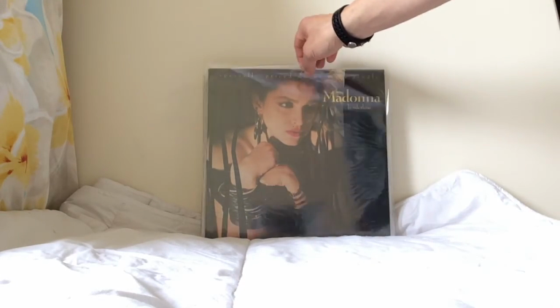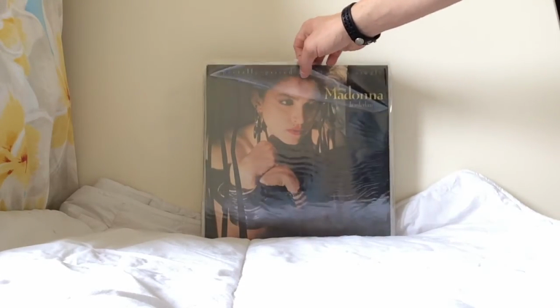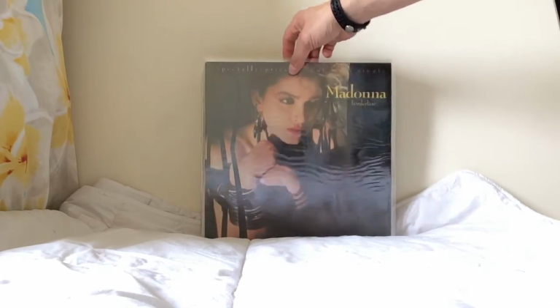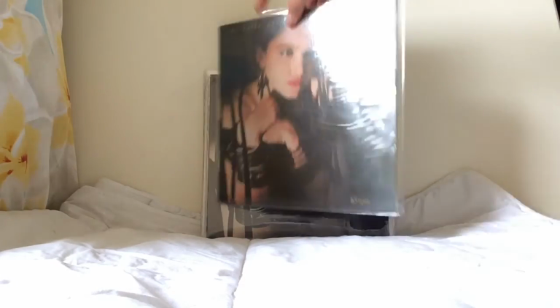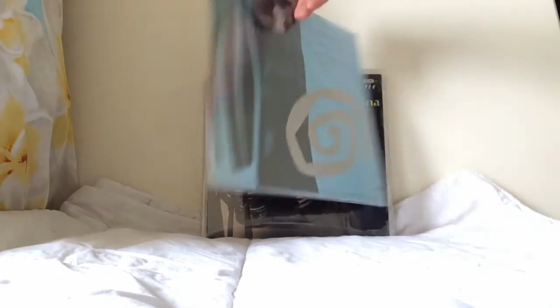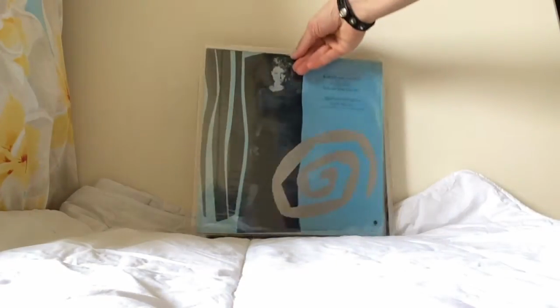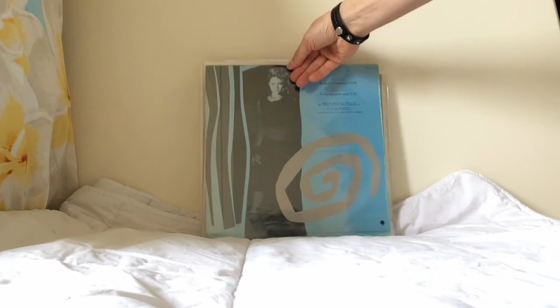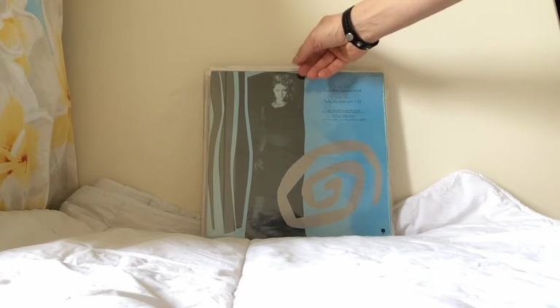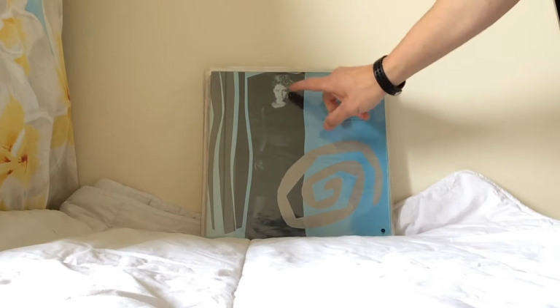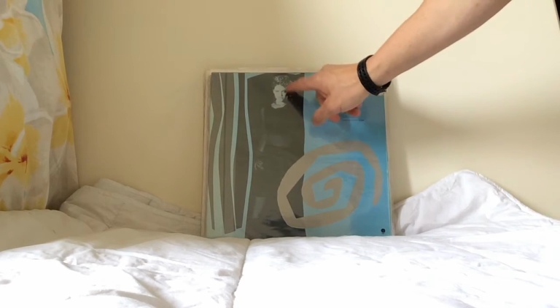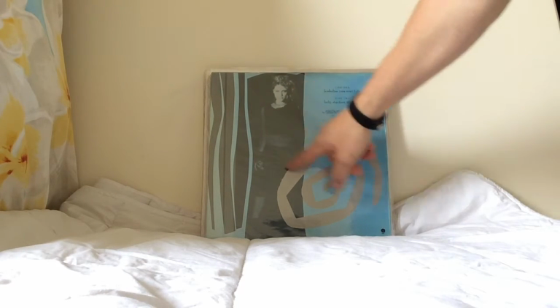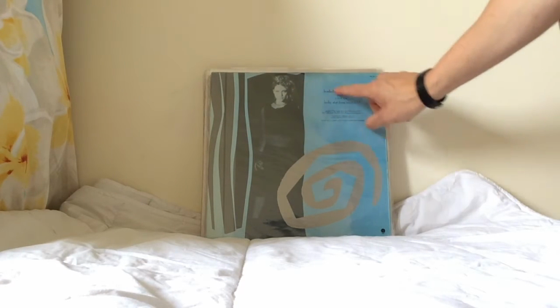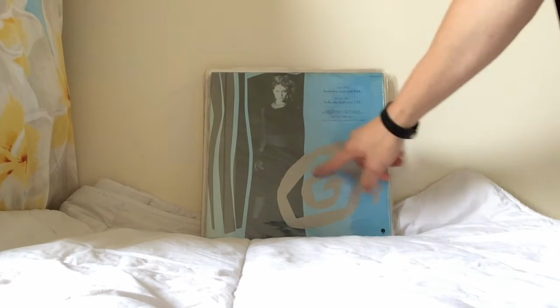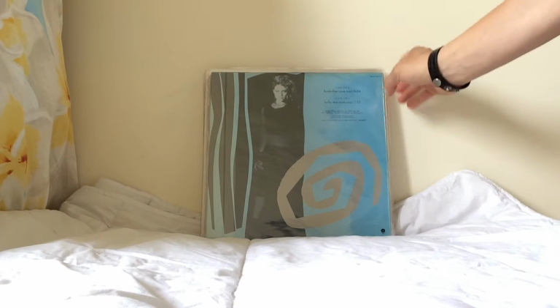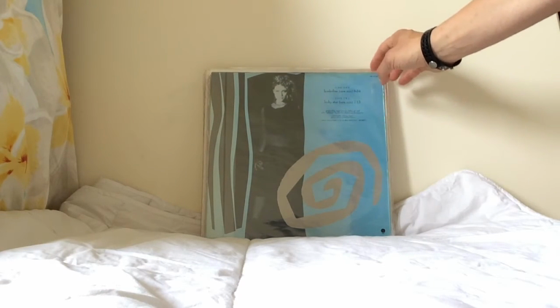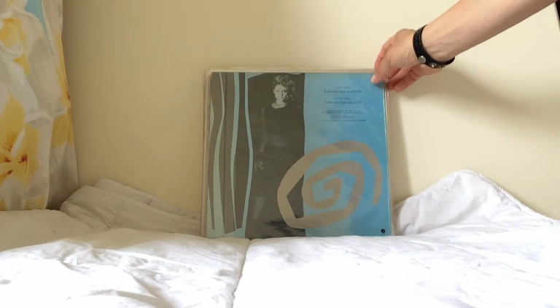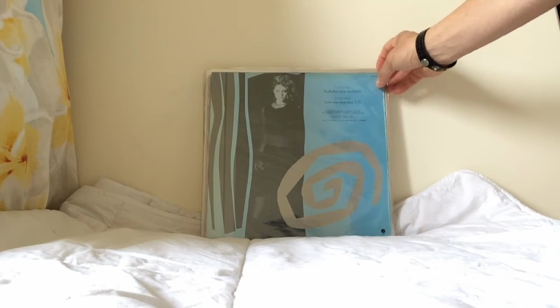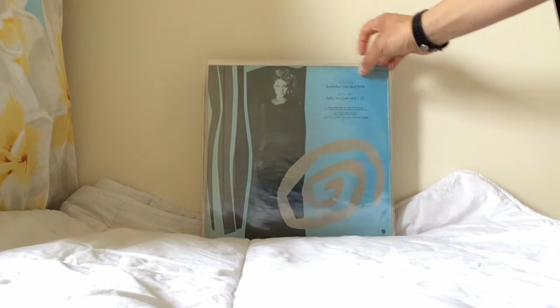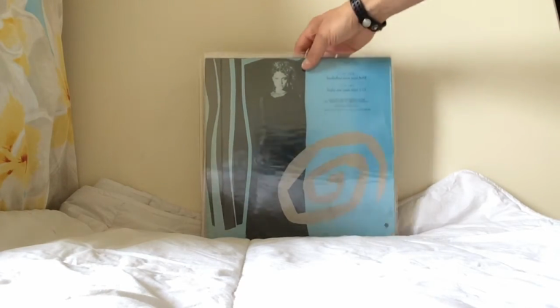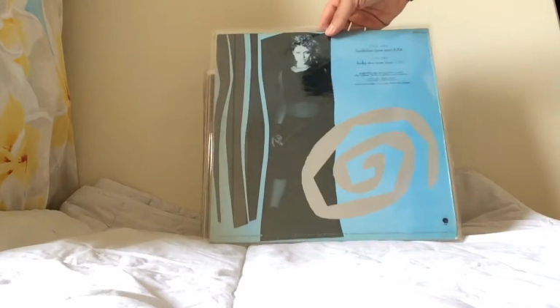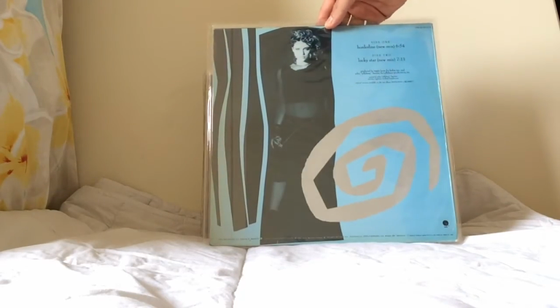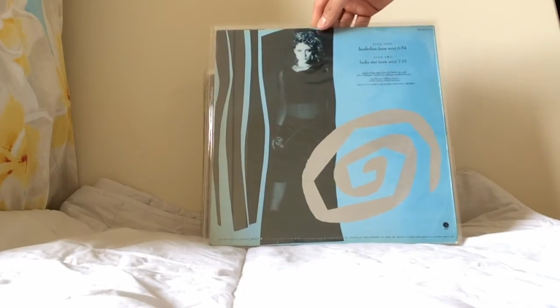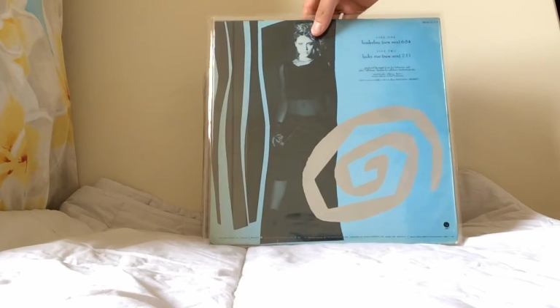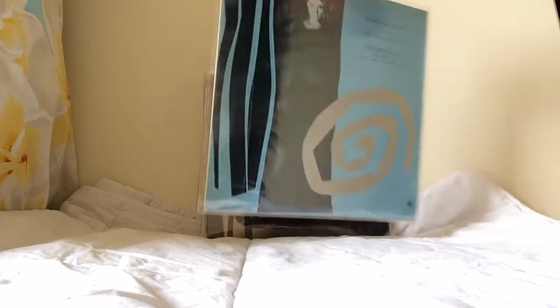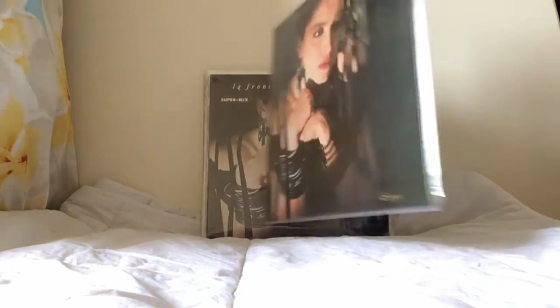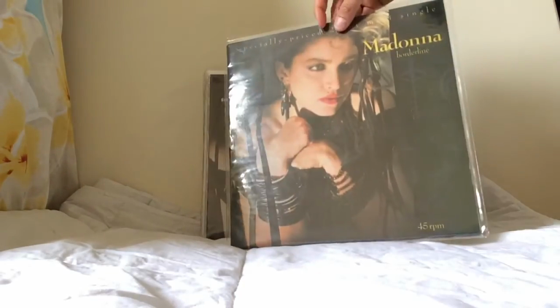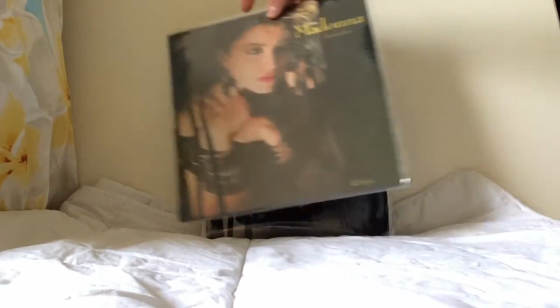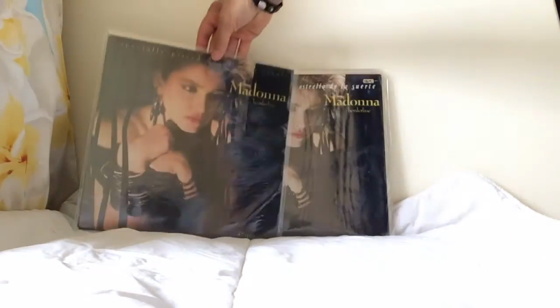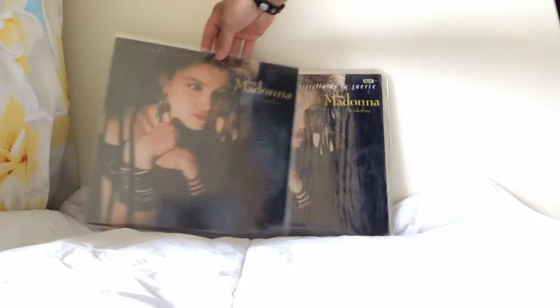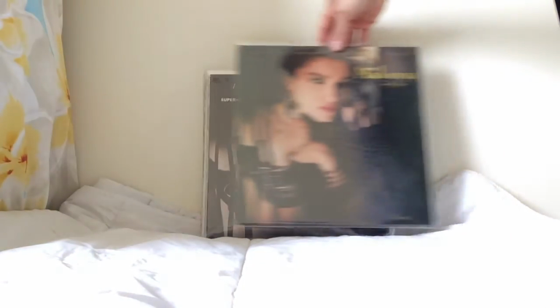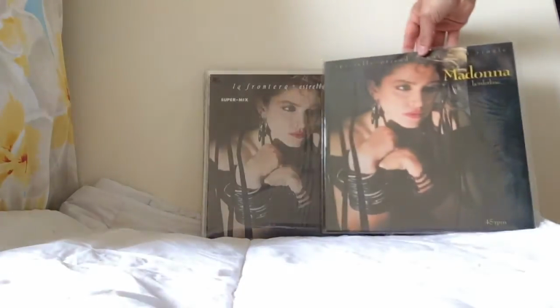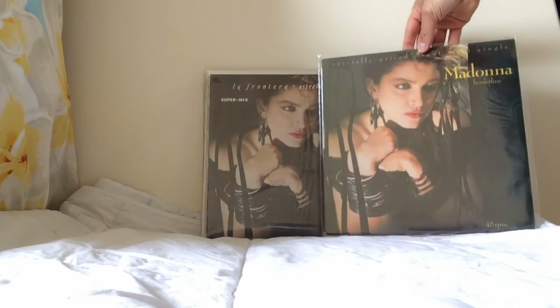This is the Spanish pressing of Borderline. The back cover is very different — it's a blue-tinted sleeve with different colors and some Spanish writing. Very few of these were made, and the color treatment of the pressings looks different to the others.